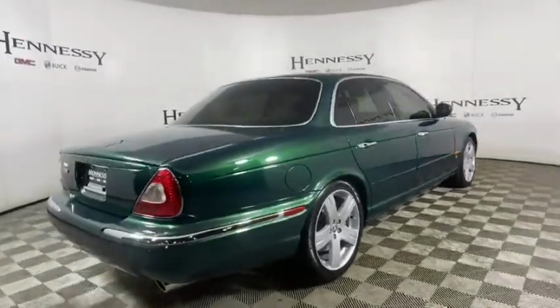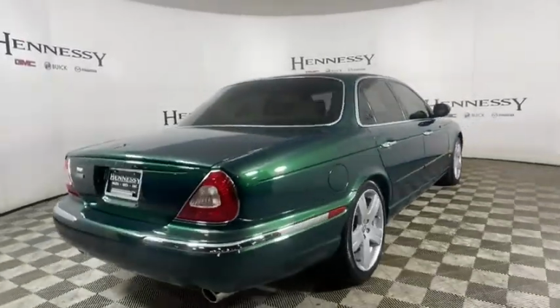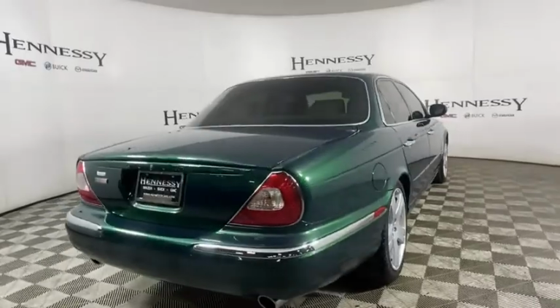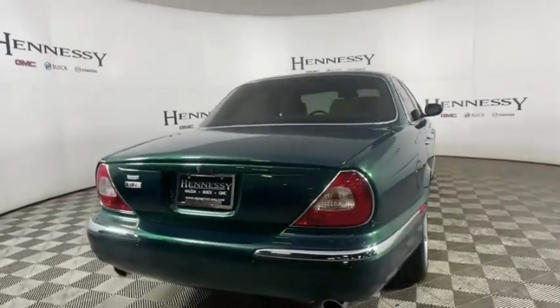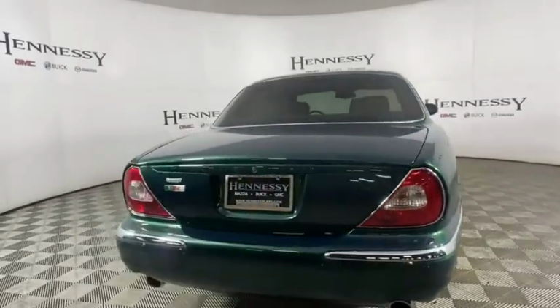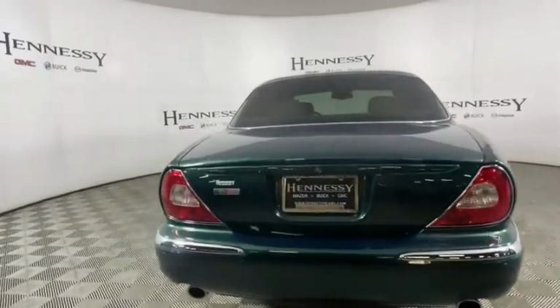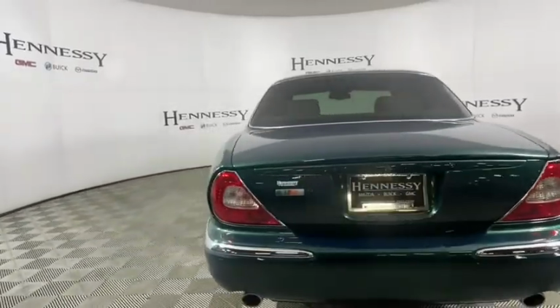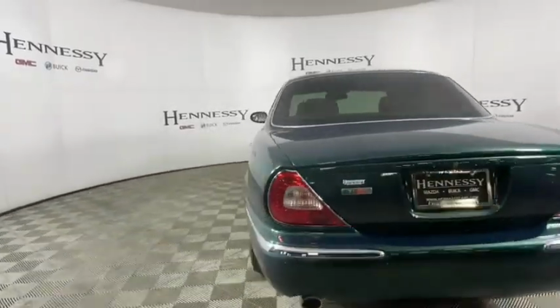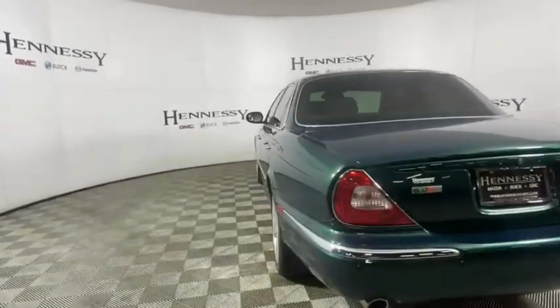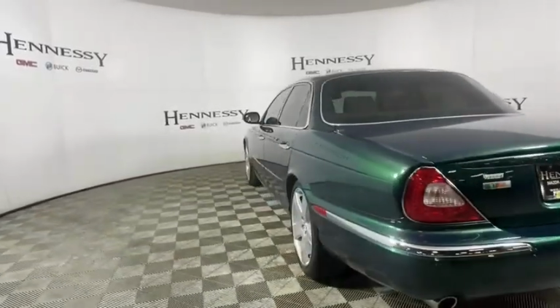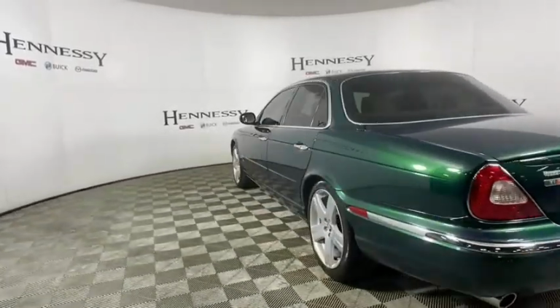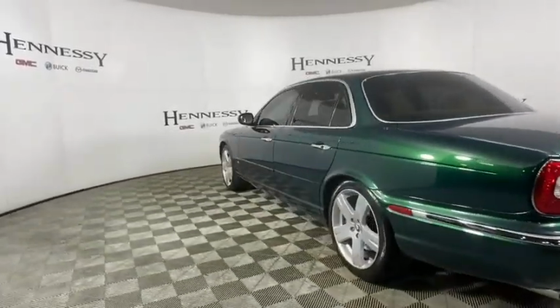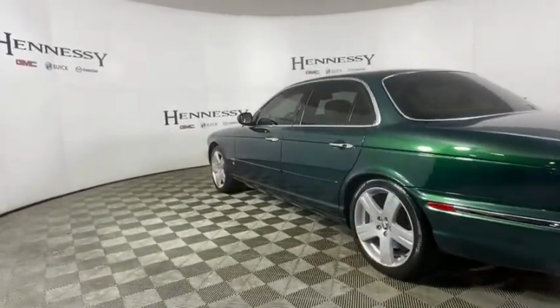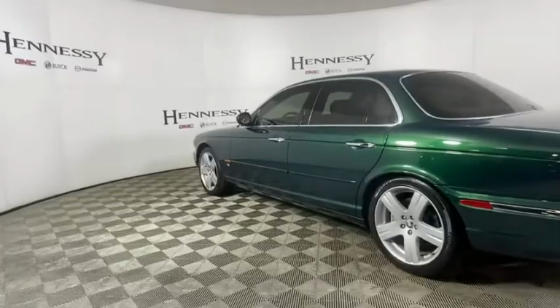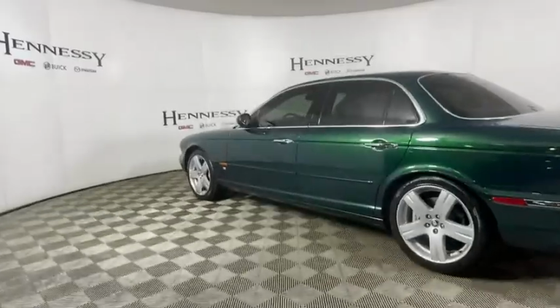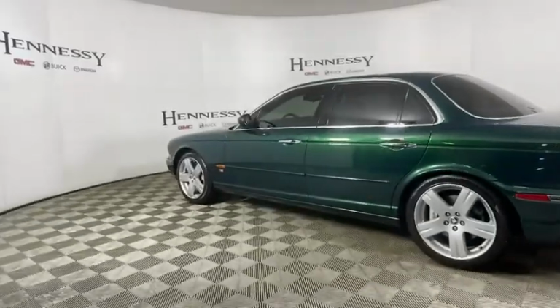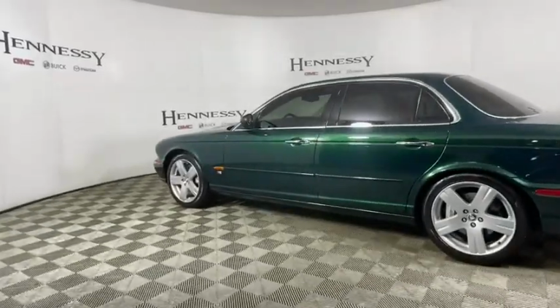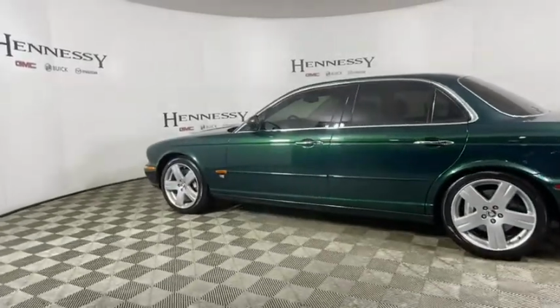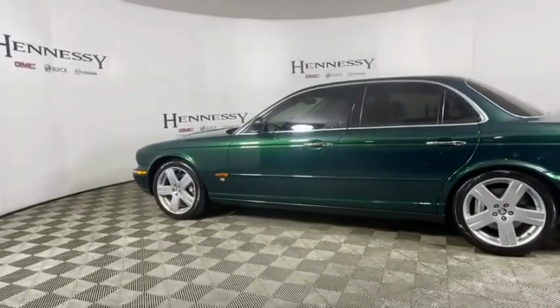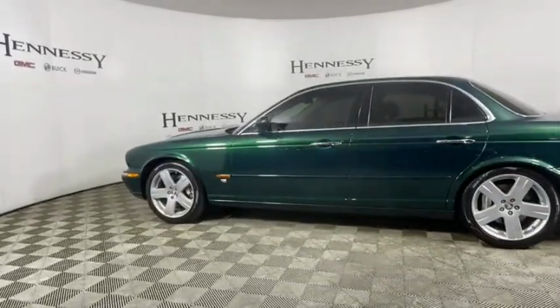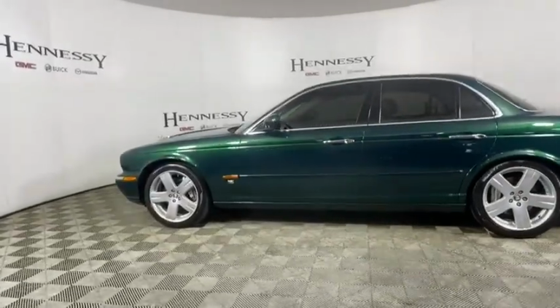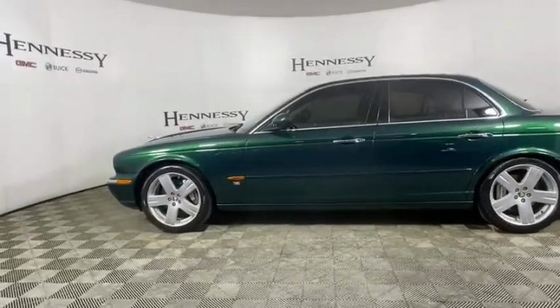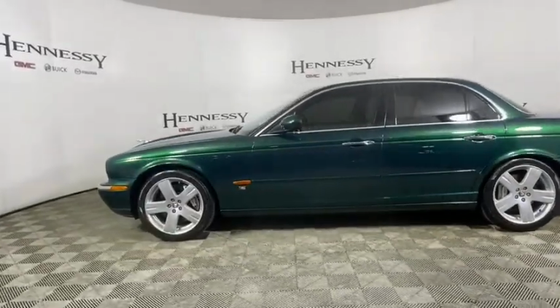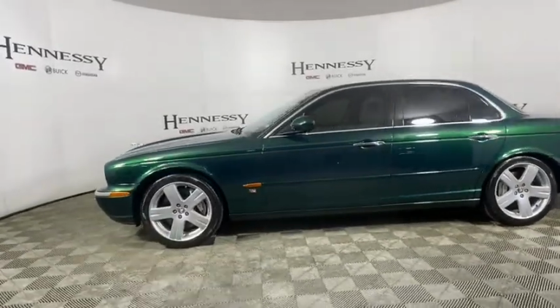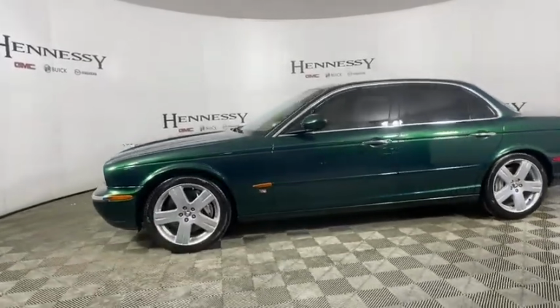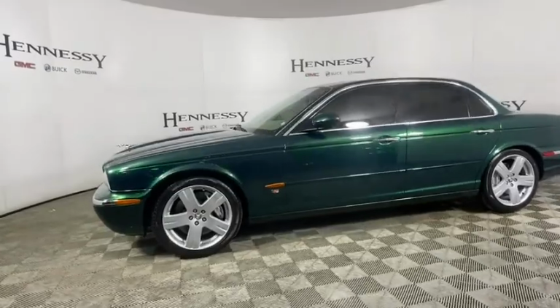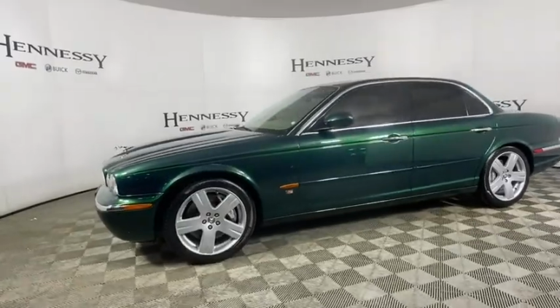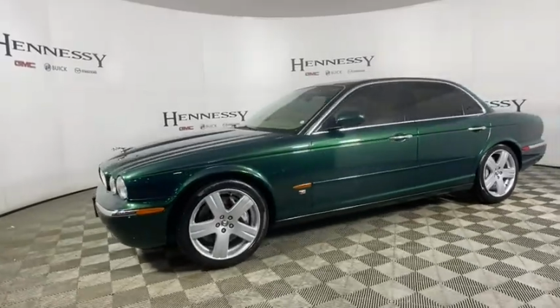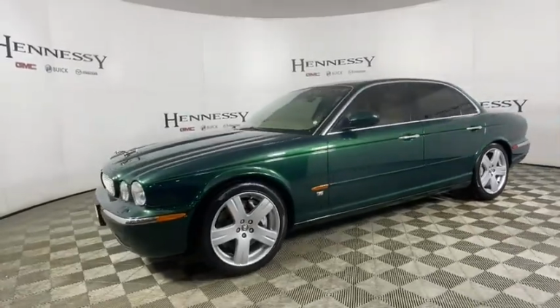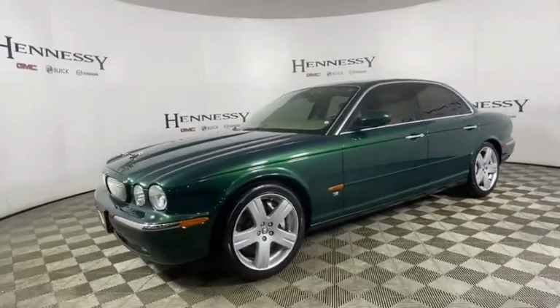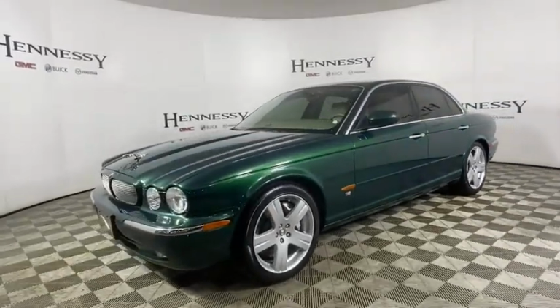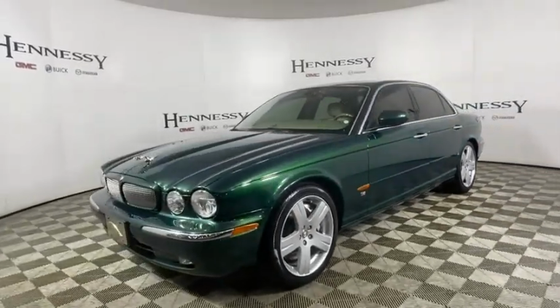Here are some of this vehicle's great options: navigation system, power passenger seat, heated seats, traction control, dual airbags, leather-wrapped steering wheel, power steering, alloy wheels, four-wheel disc brakes, active suspension system.